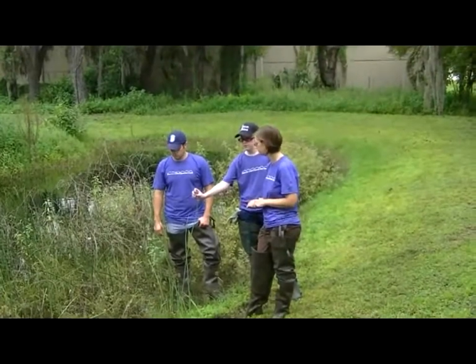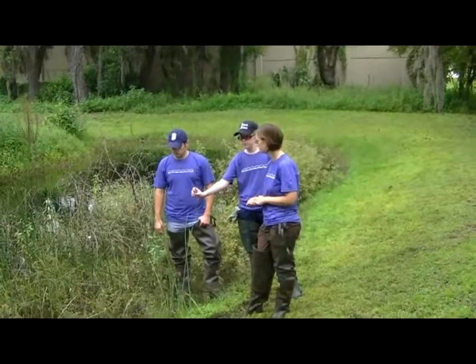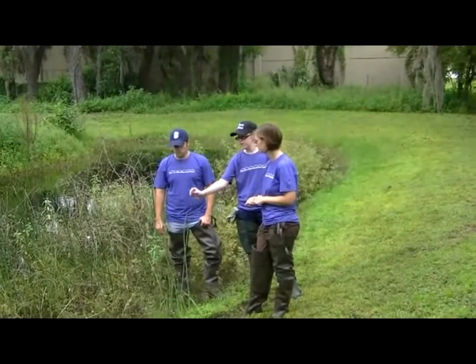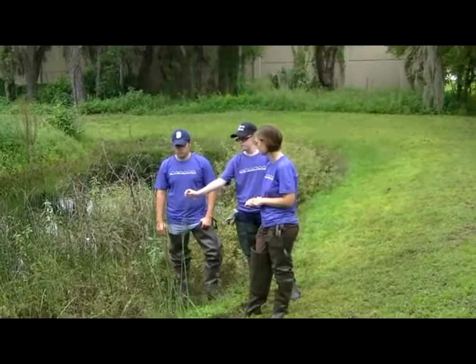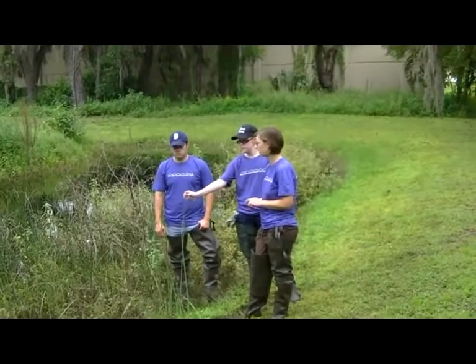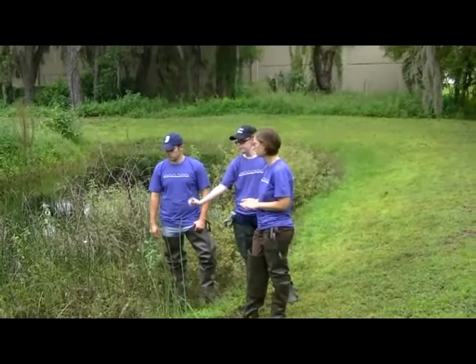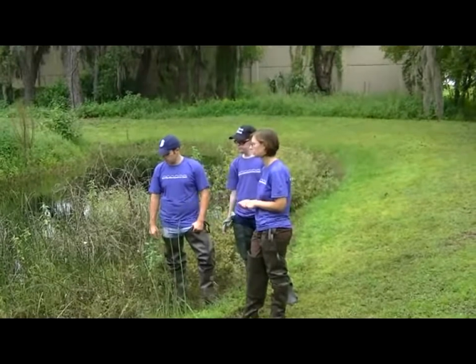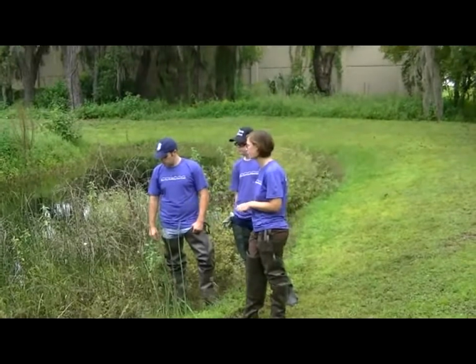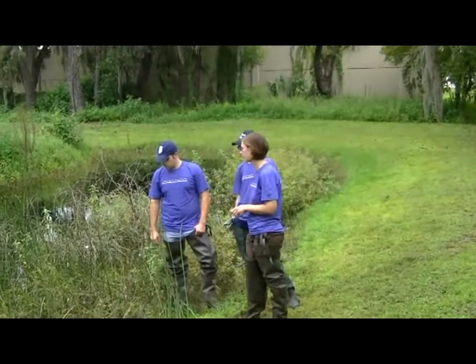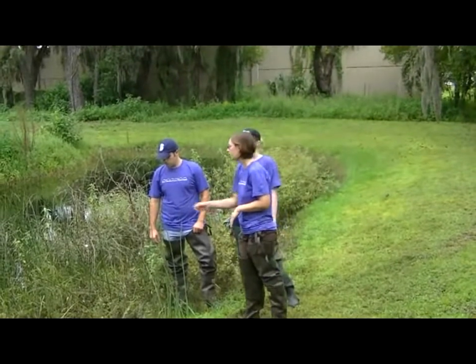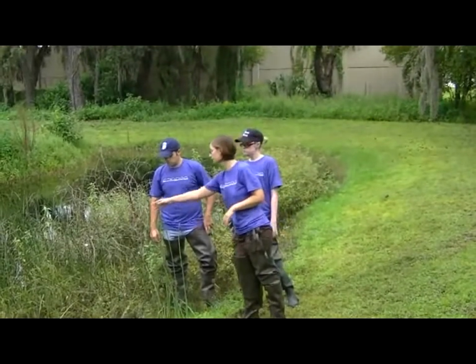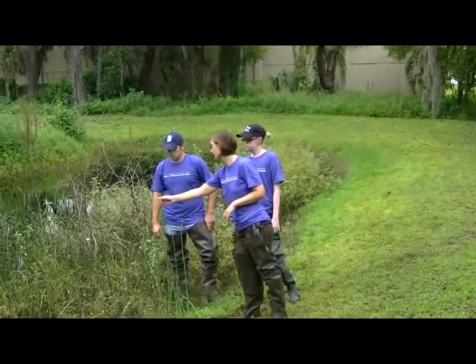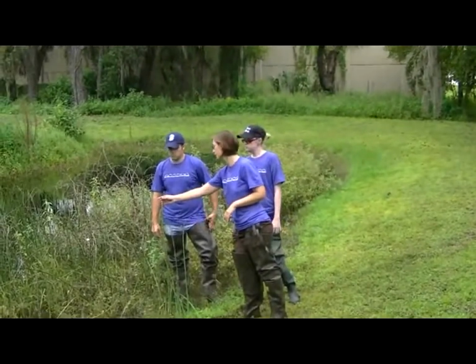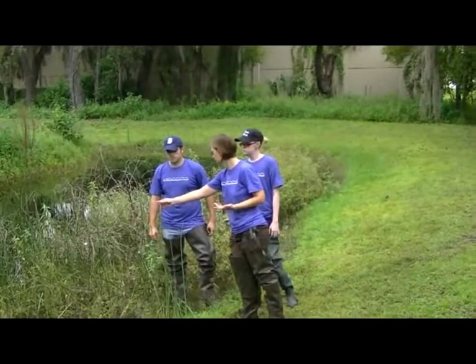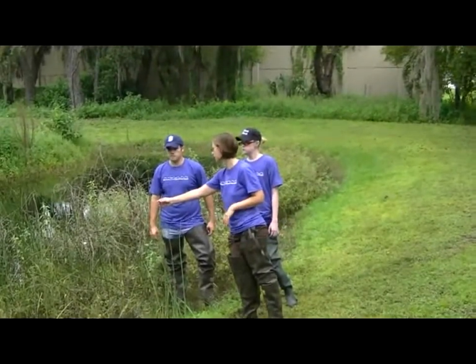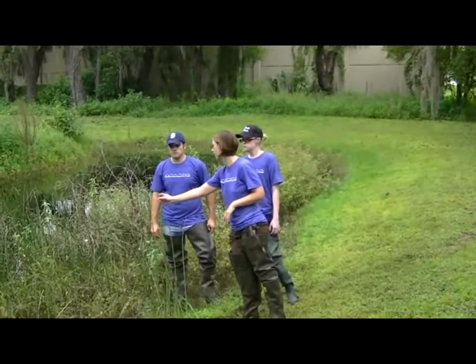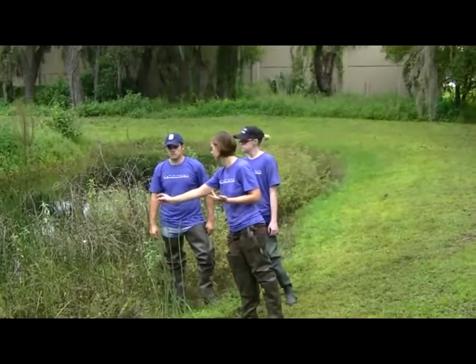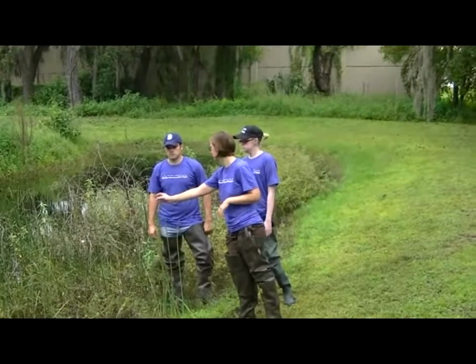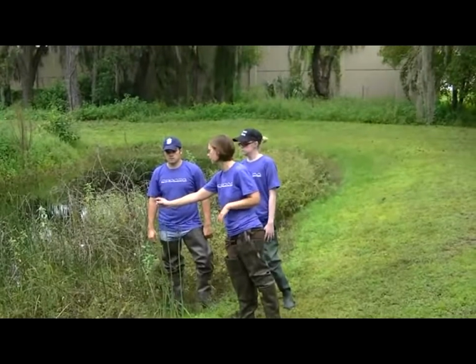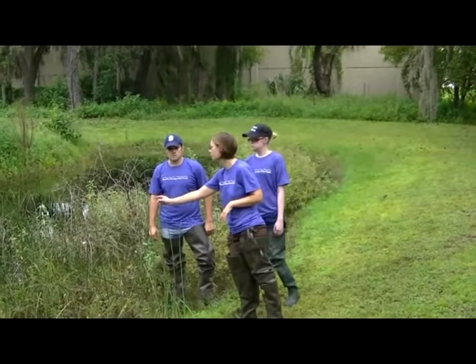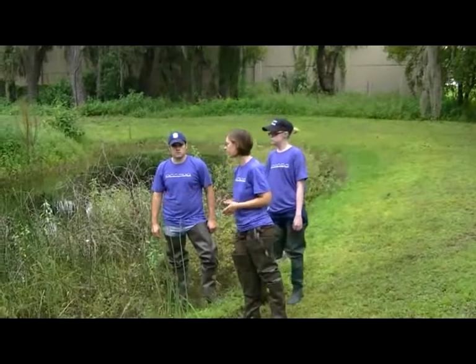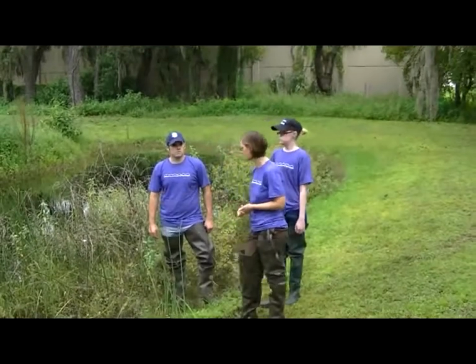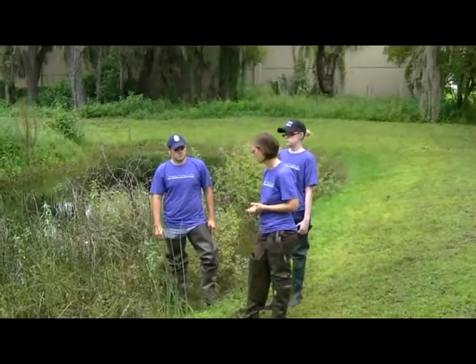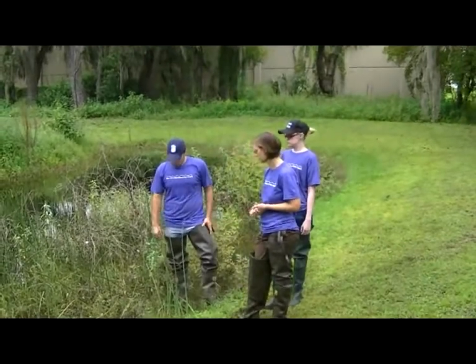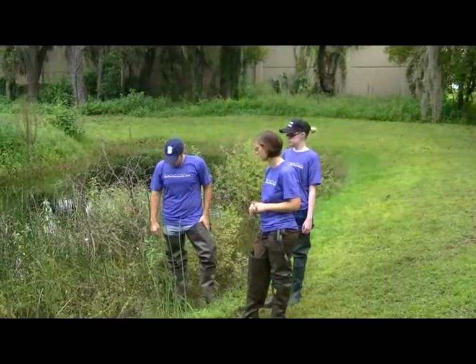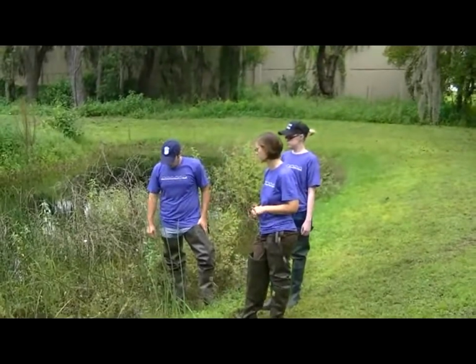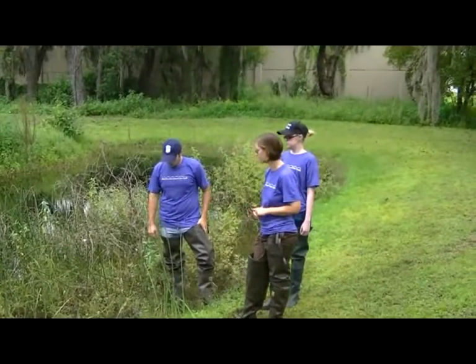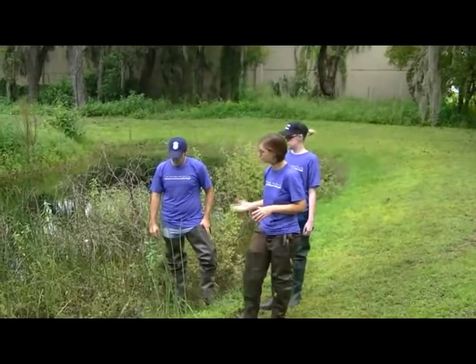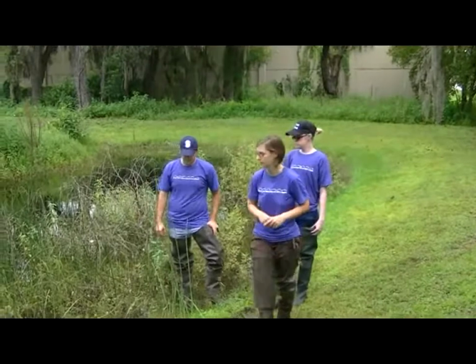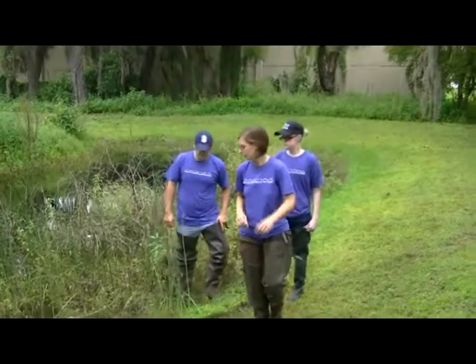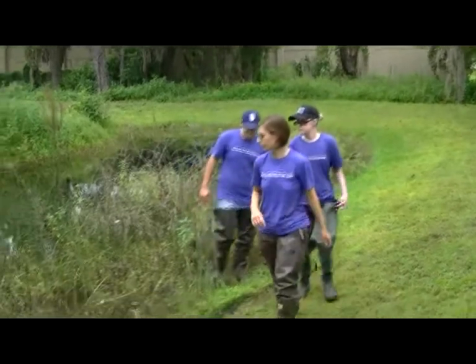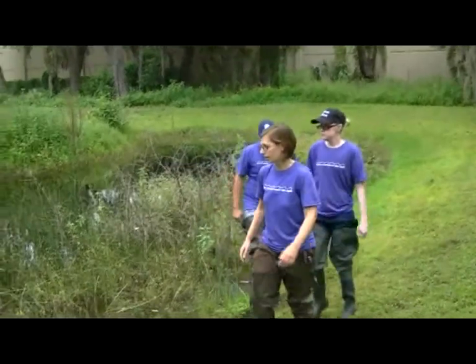Are the flowers normally brown like that? Yep, that's actually what the flowers look like. This is the flower of the plant, which doesn't look like a common flower that you would think of, but that's actually the flower of the plant. So let's walk on.